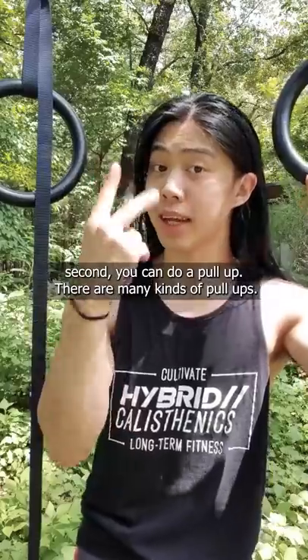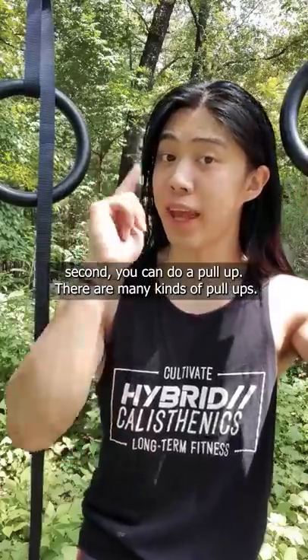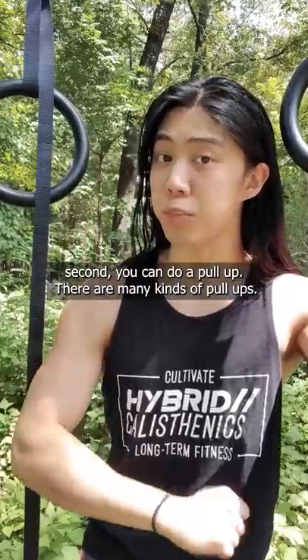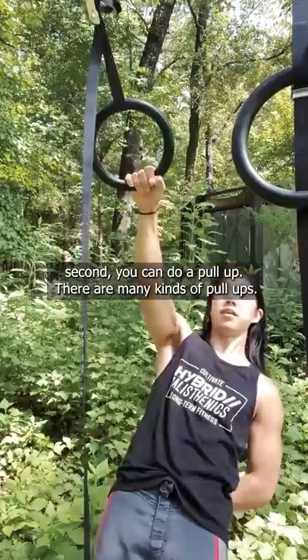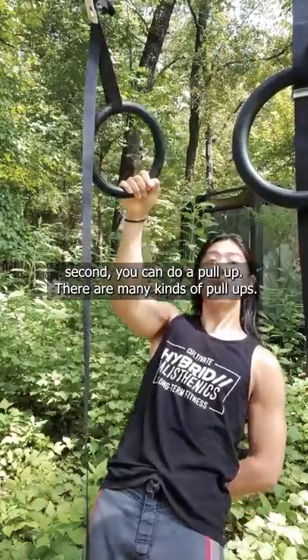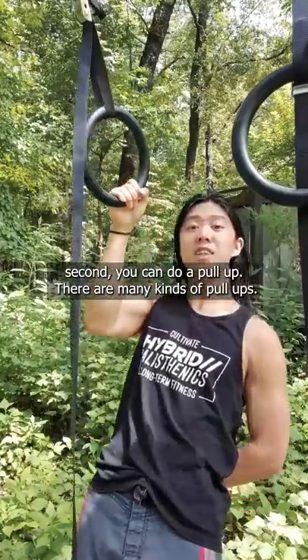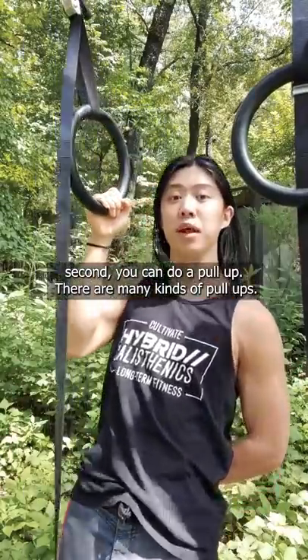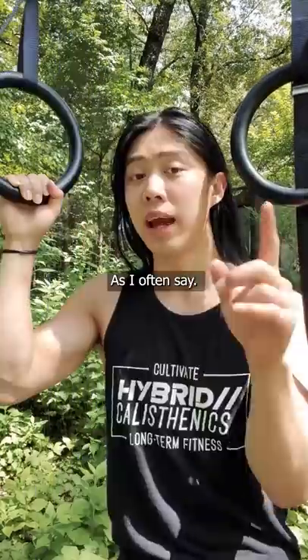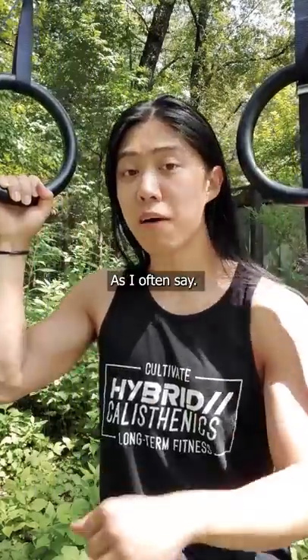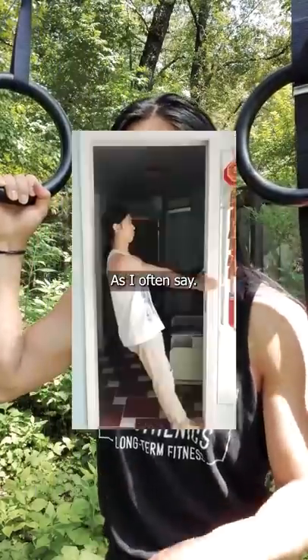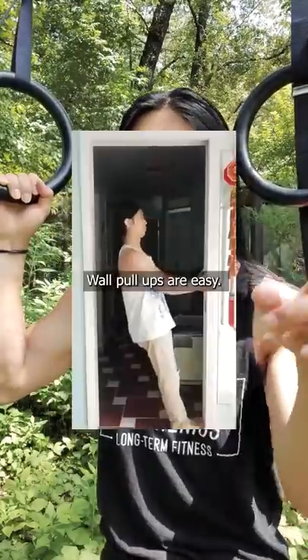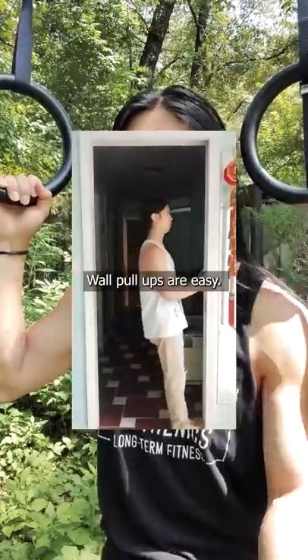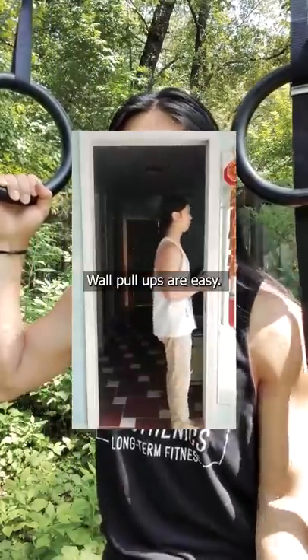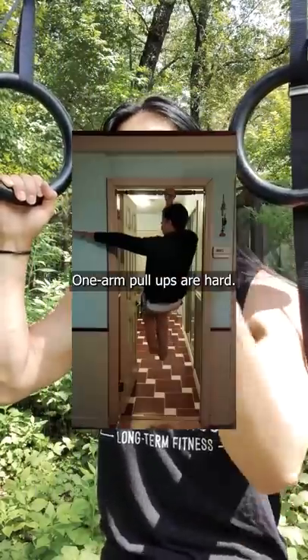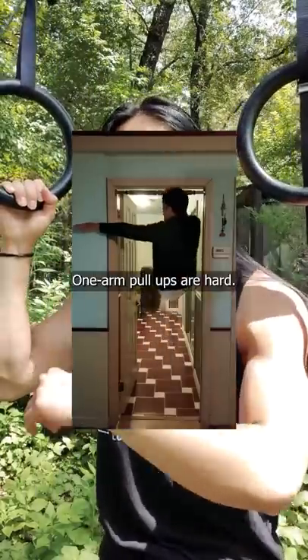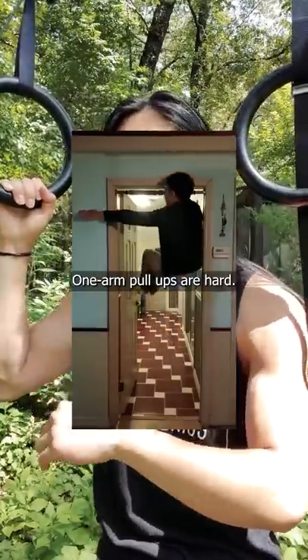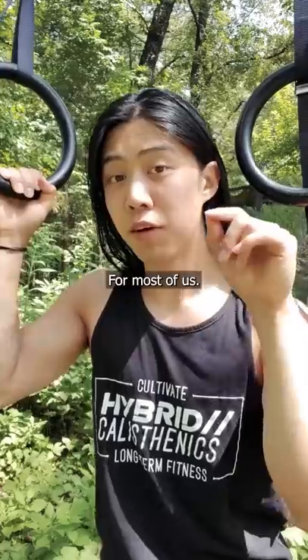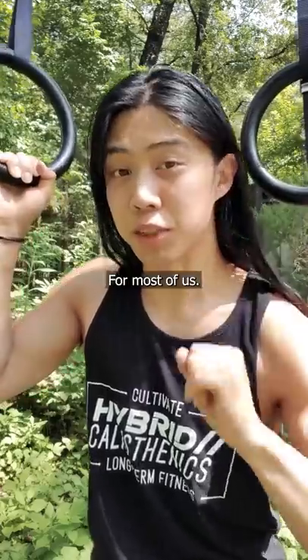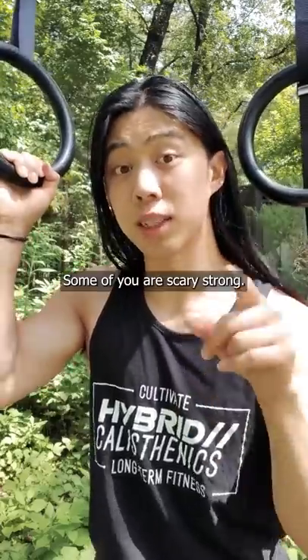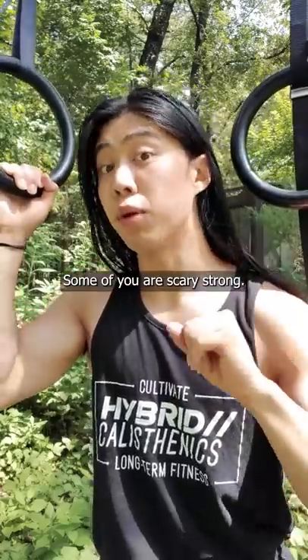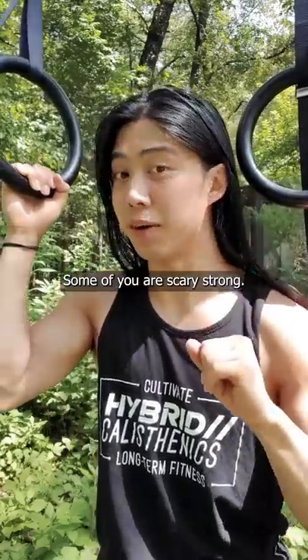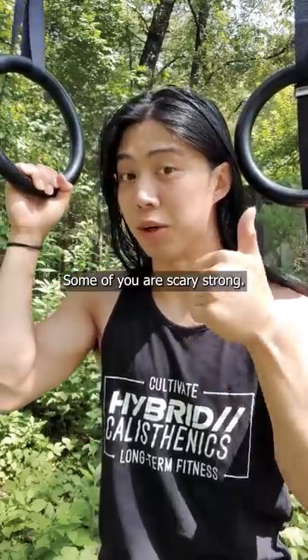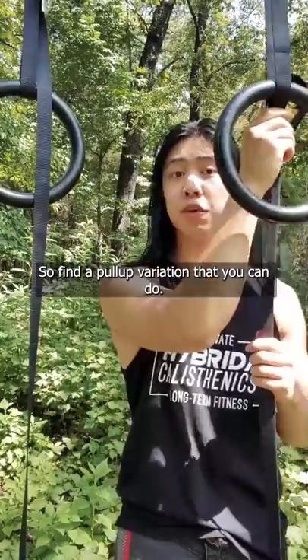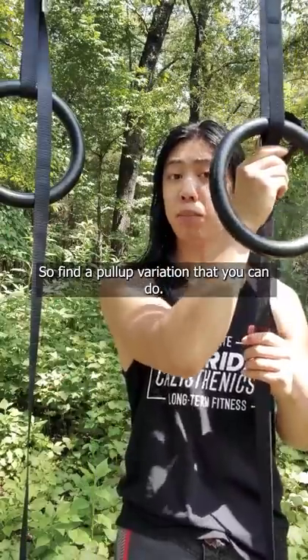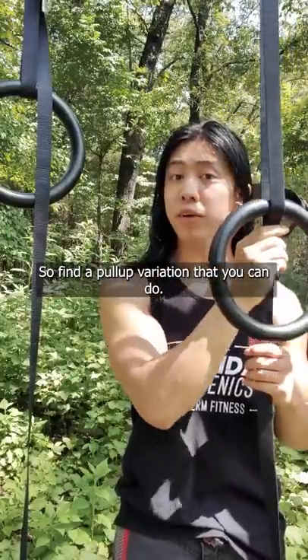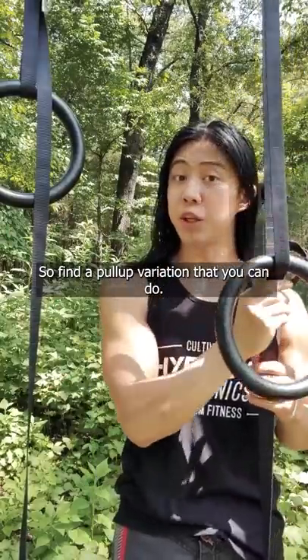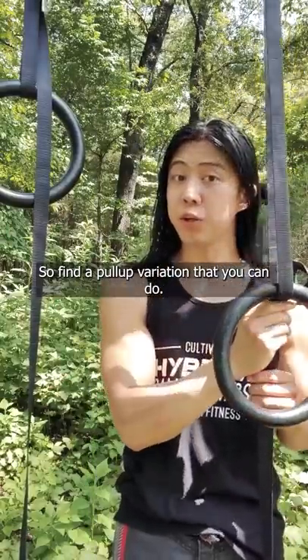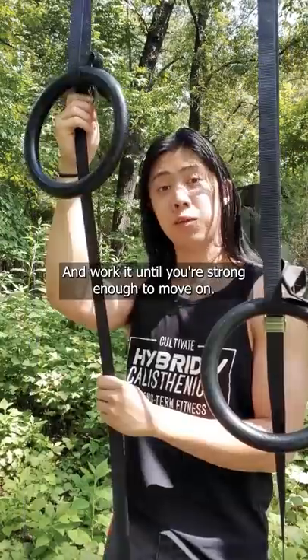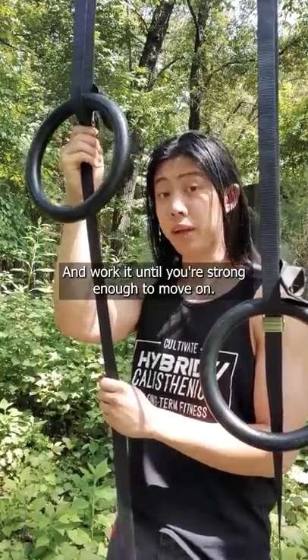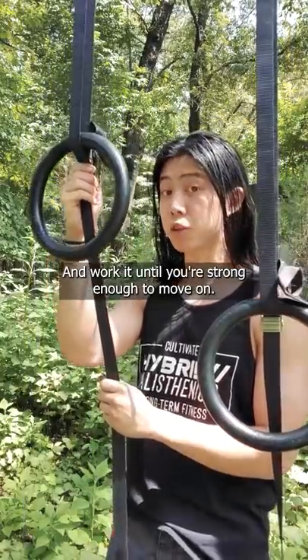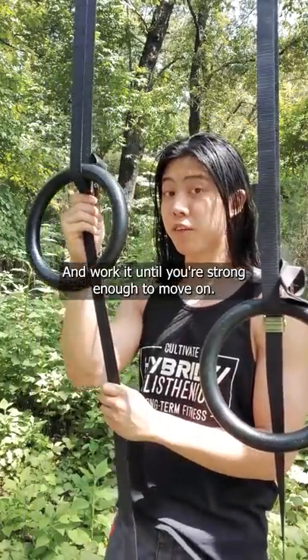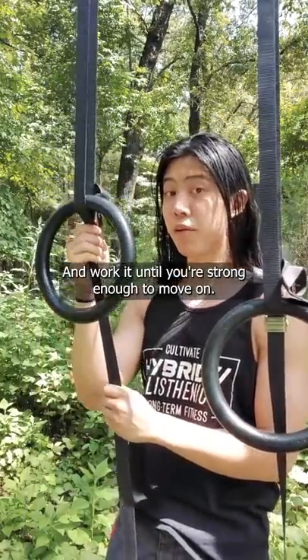Second, you can do a pull-up. There are many kinds of pull-ups. As I often say, wall pull-ups are easy, one-arm pull-ups are hard. For most of us — though some of you are scary strong — find a pull-up variation that you can do and work it until you're strong enough to move on.